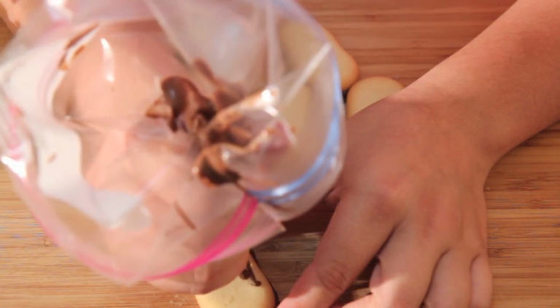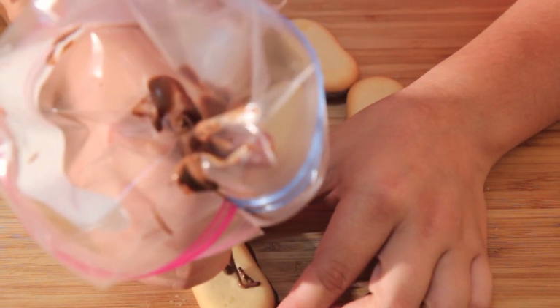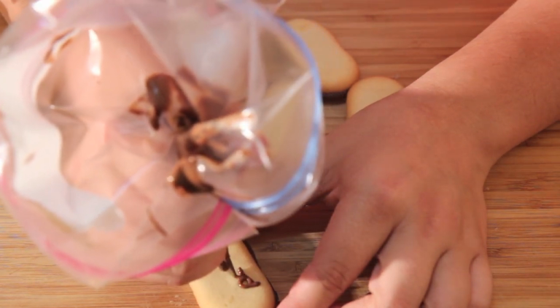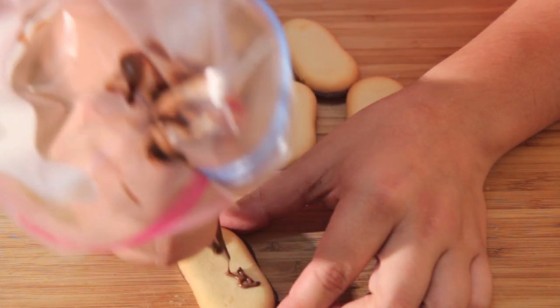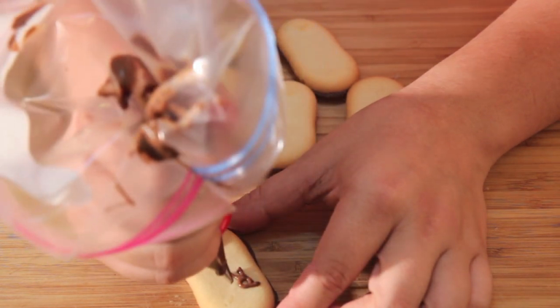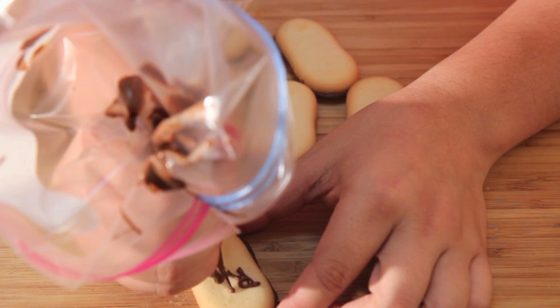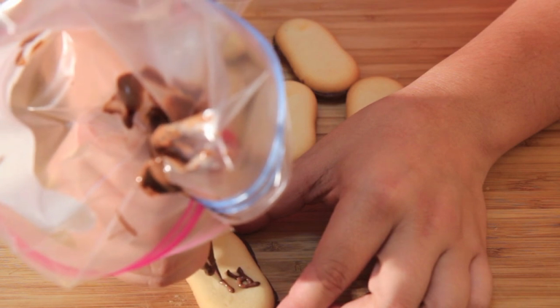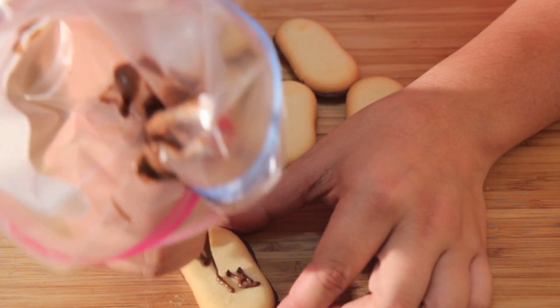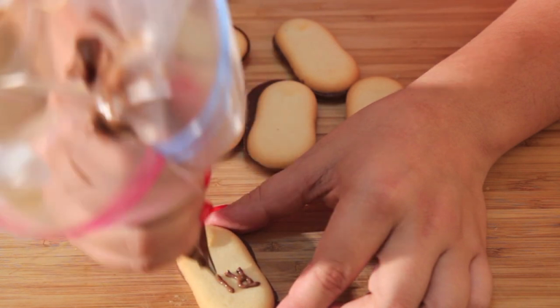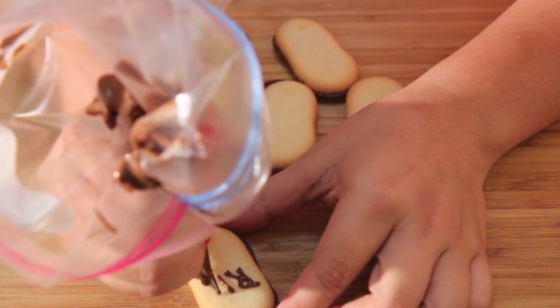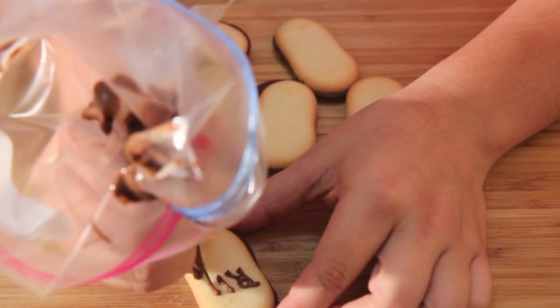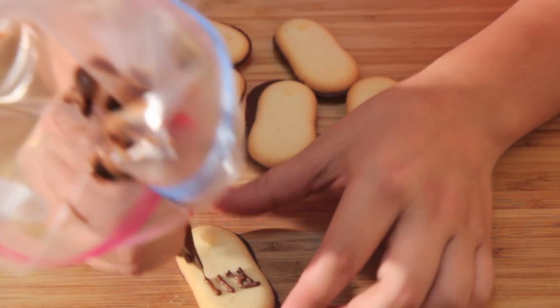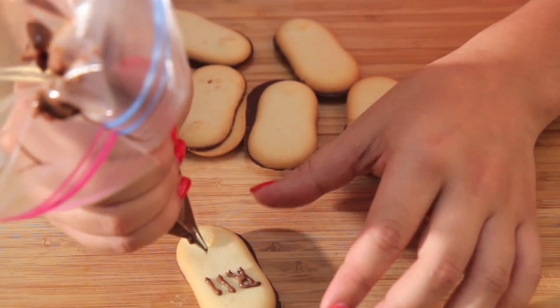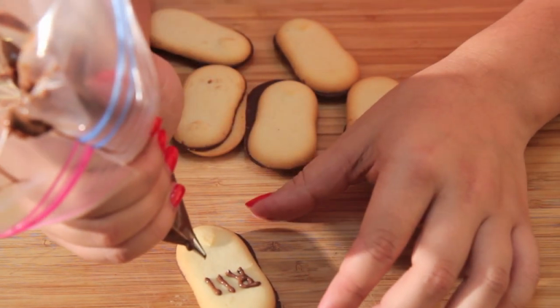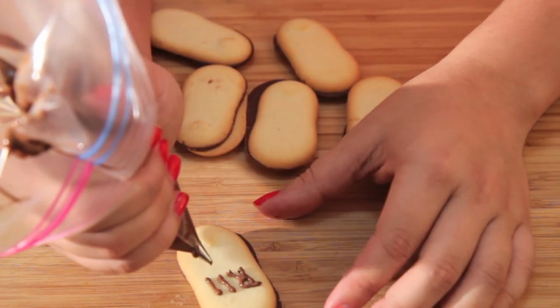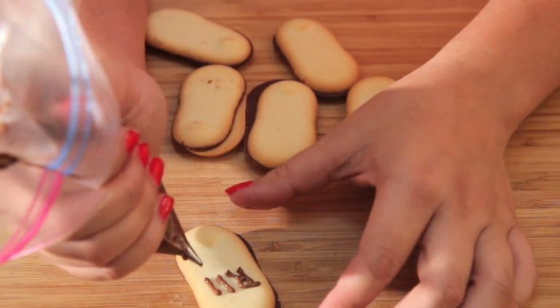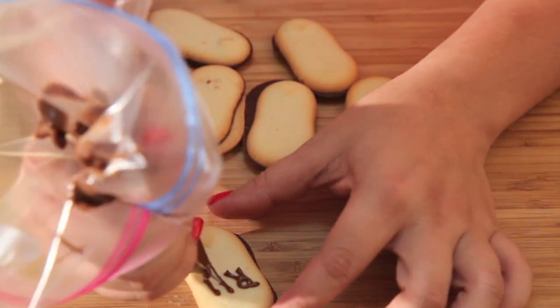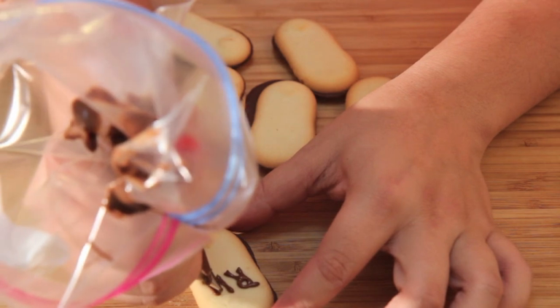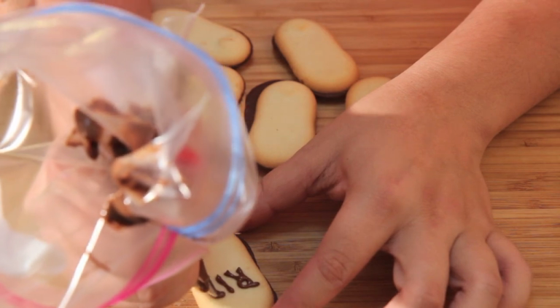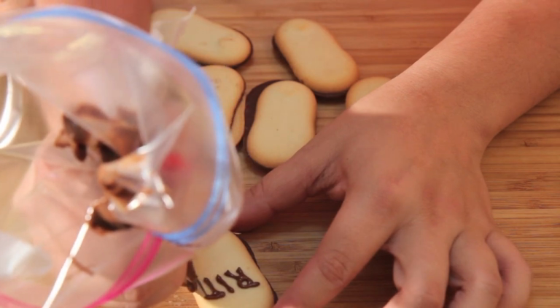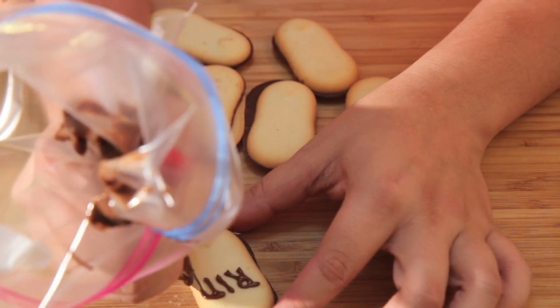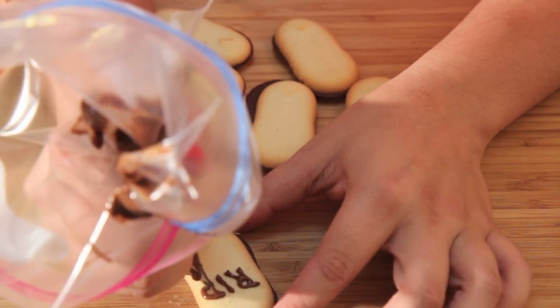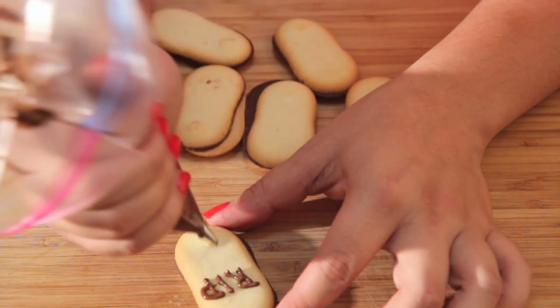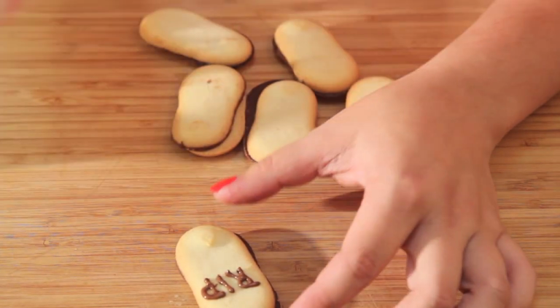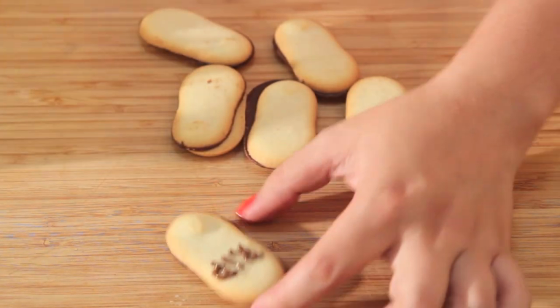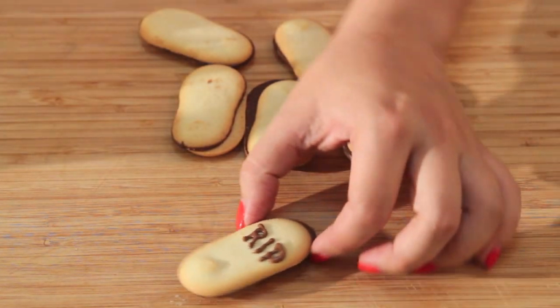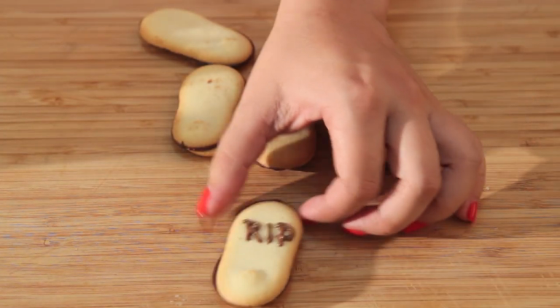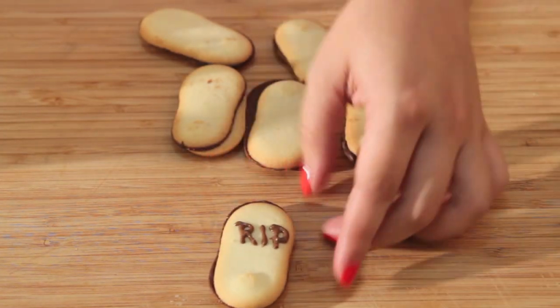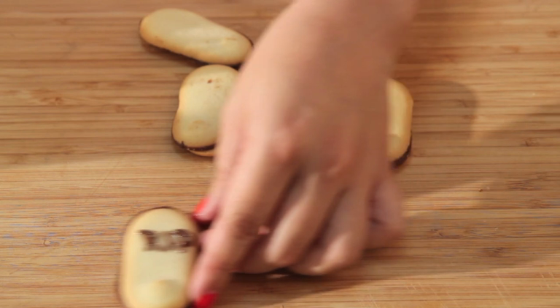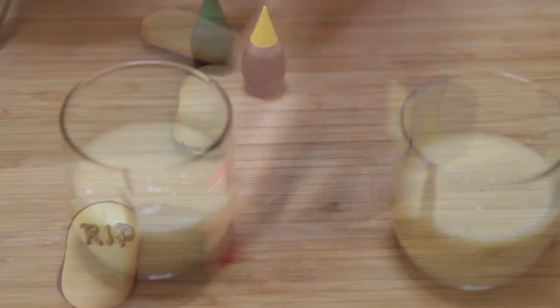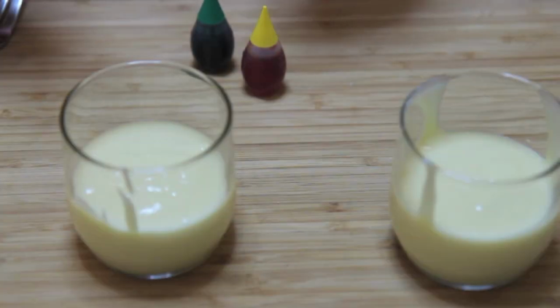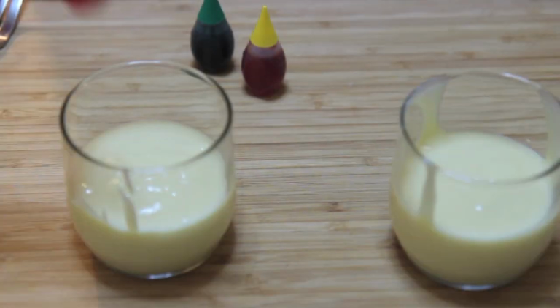I melted some chocolate chips, placed them in a Ziploc bag, and we're going to write 'R.I.P. — Rest in Peace' on our Milano cookies. Now they're called graveyard cookies. Set them aside.